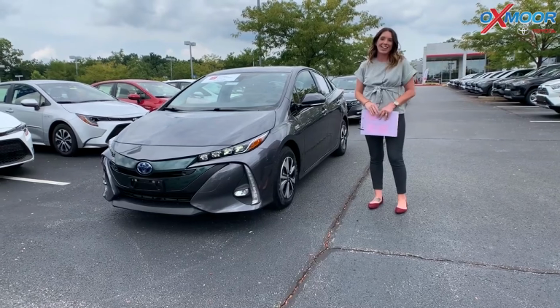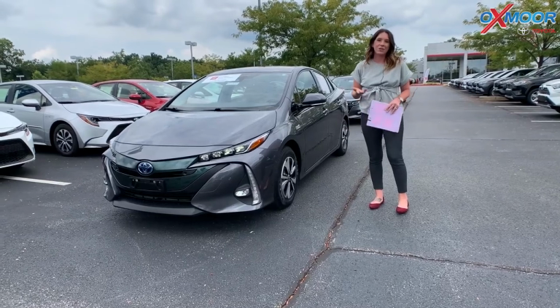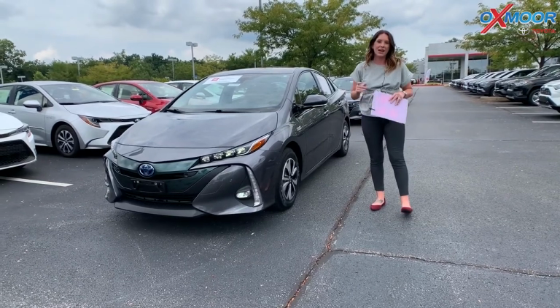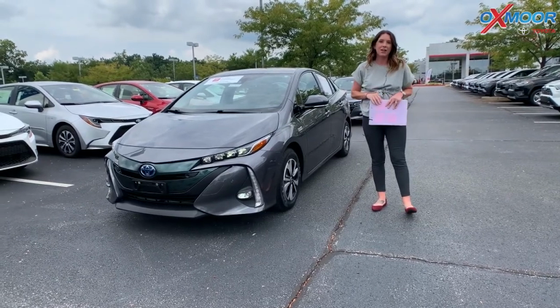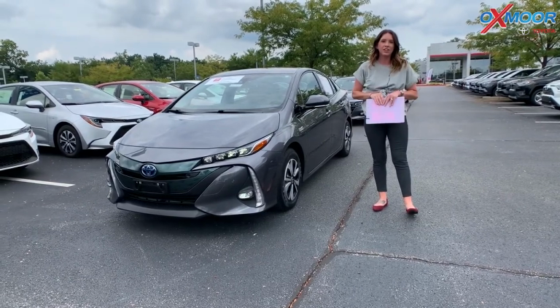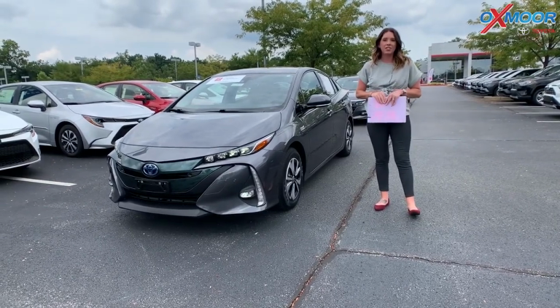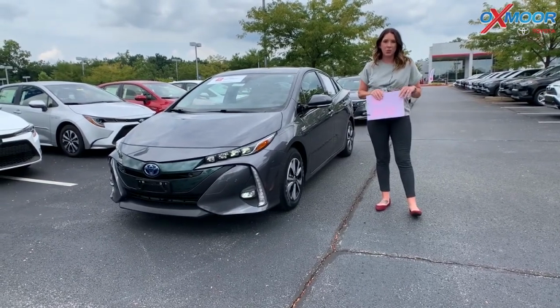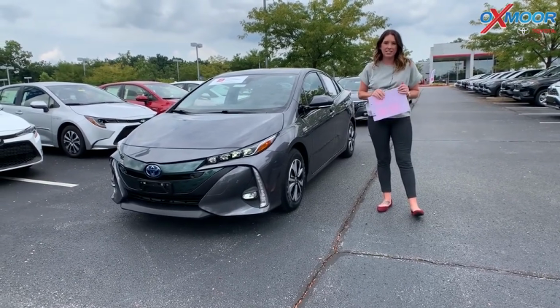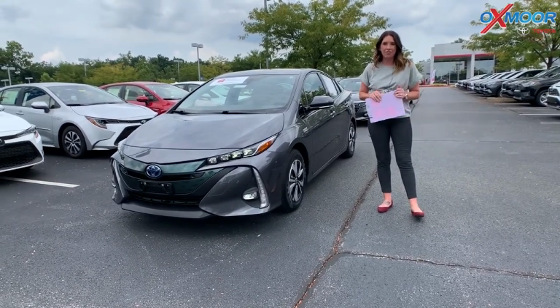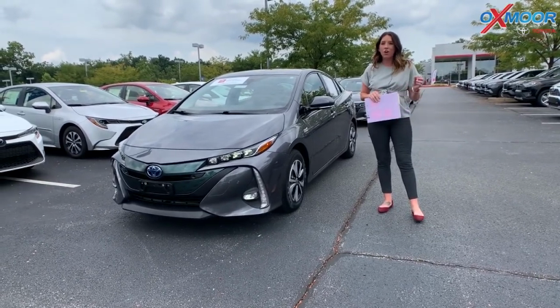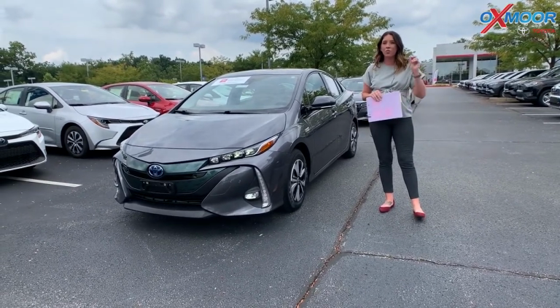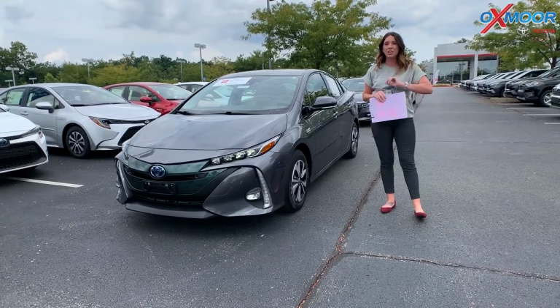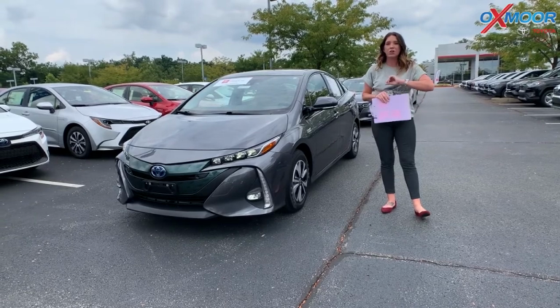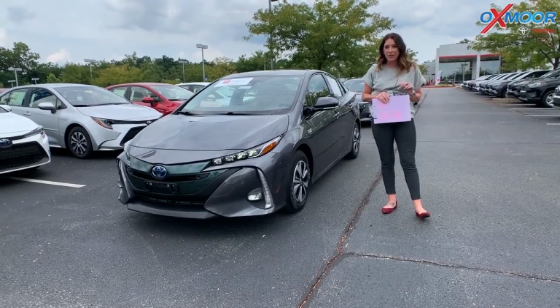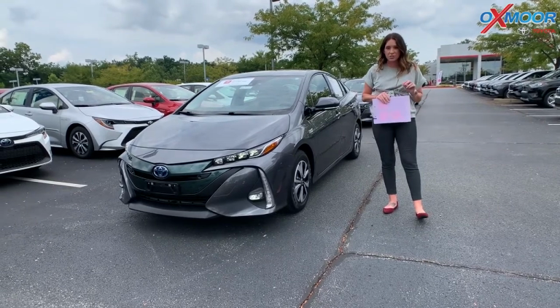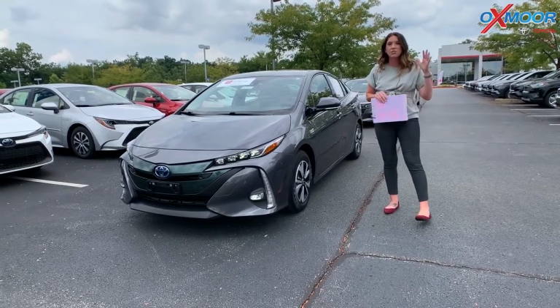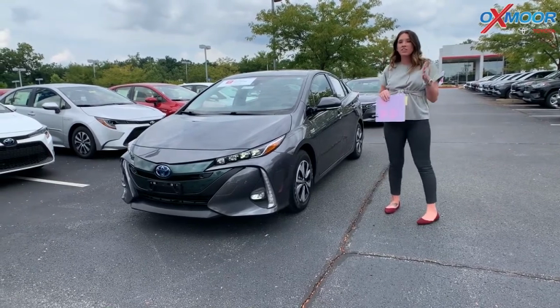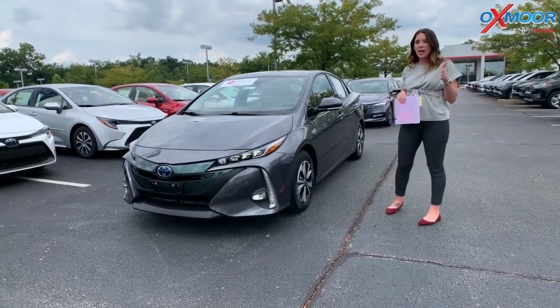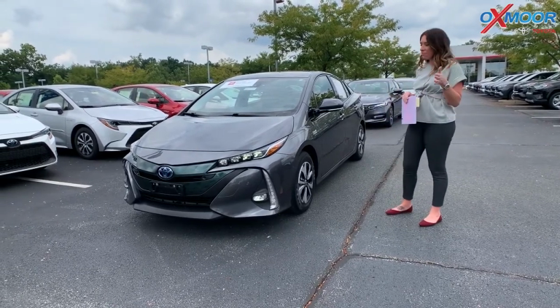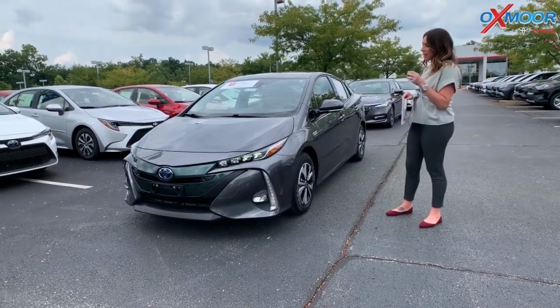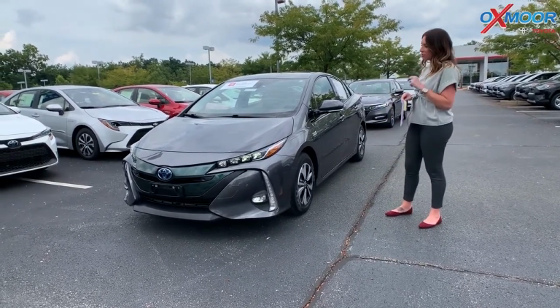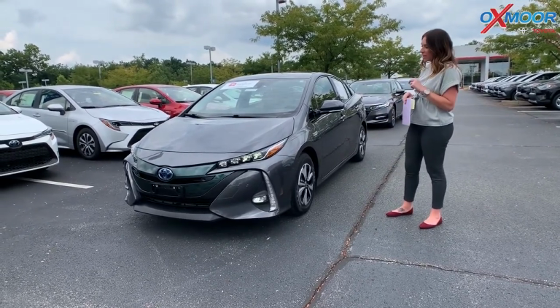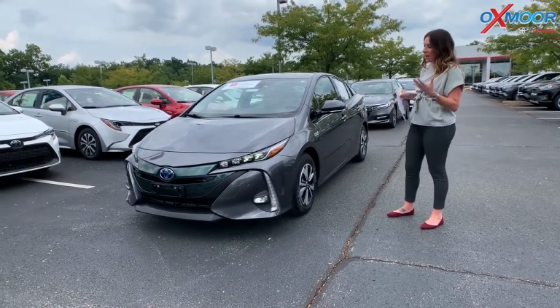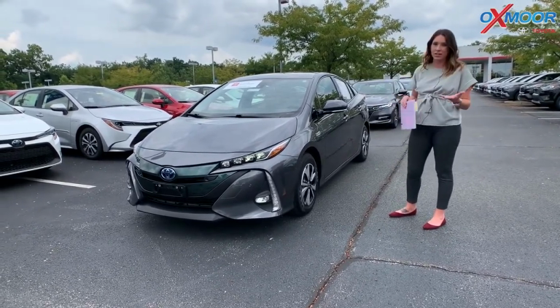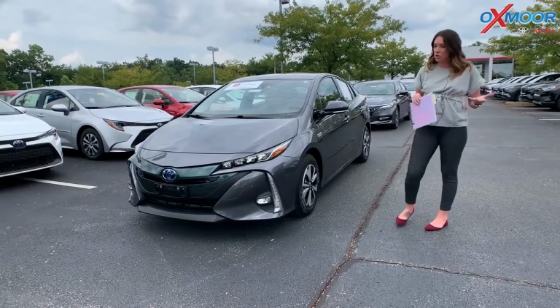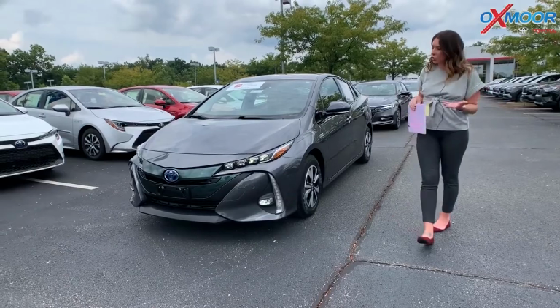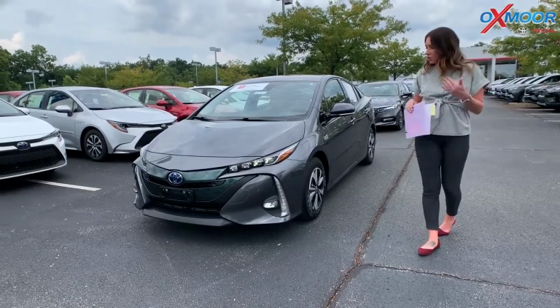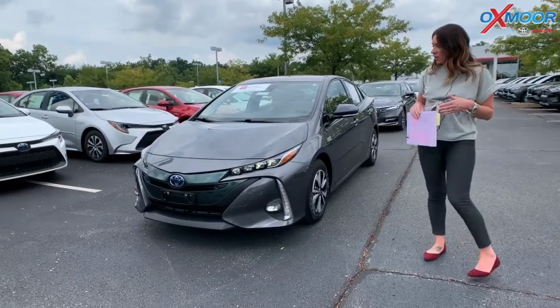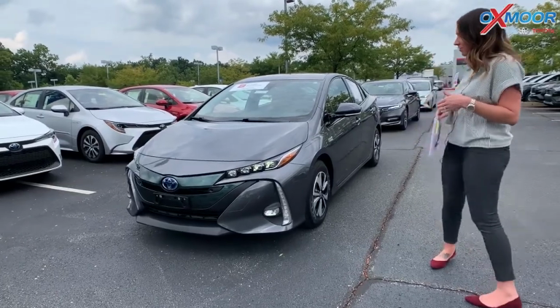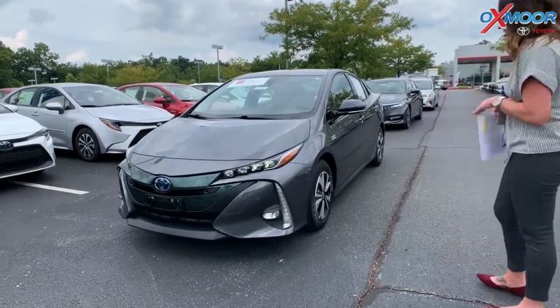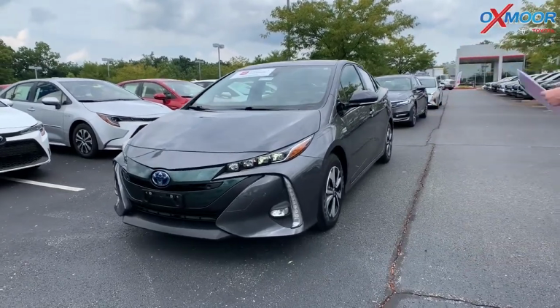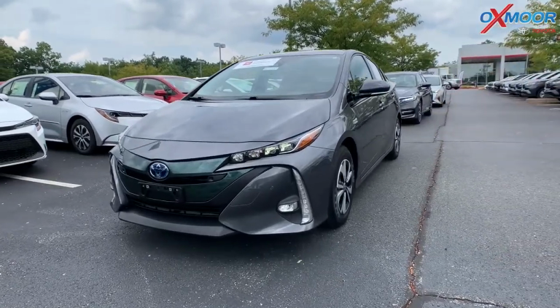Hey everyone, it's Gabrielle. I'm over here at Oxmoor Toyota today for our weekly used car specials. This week I have picked out three hybrids. Let's go over some information on this first one.